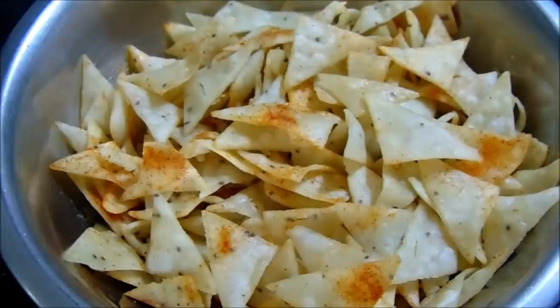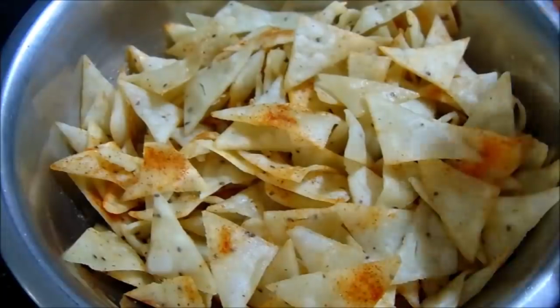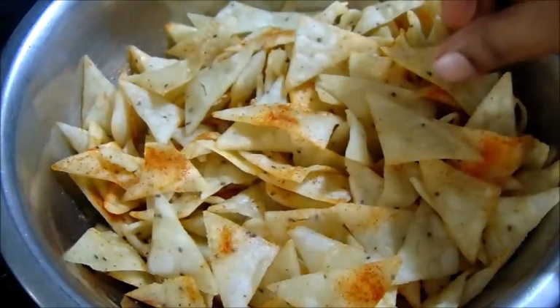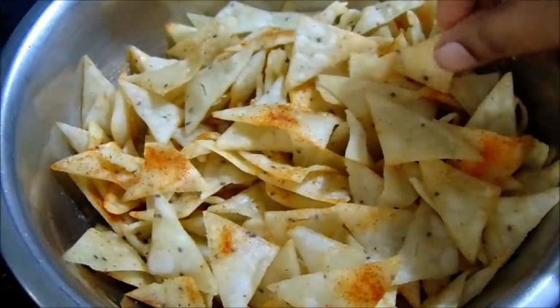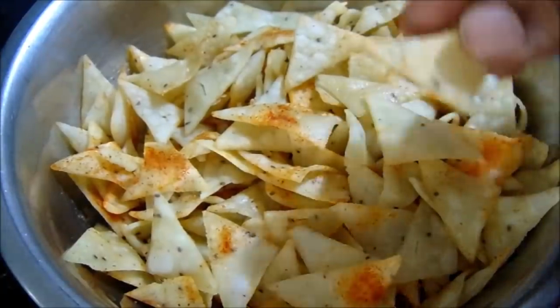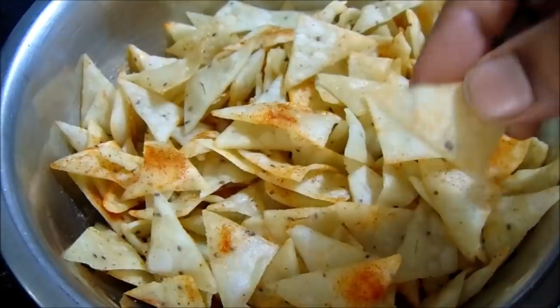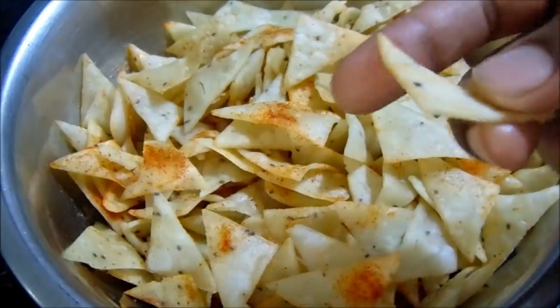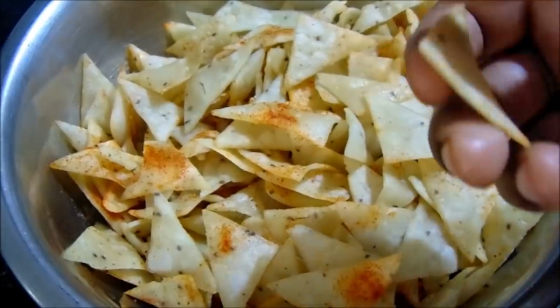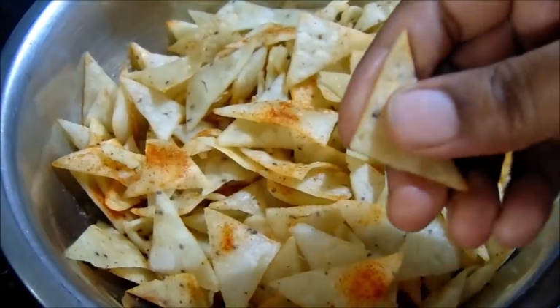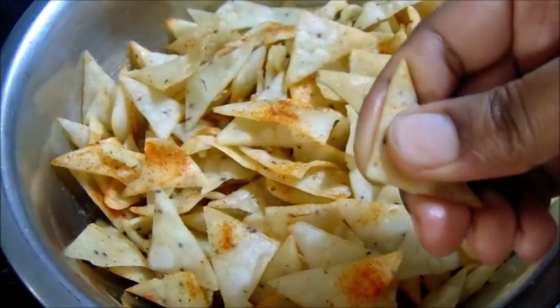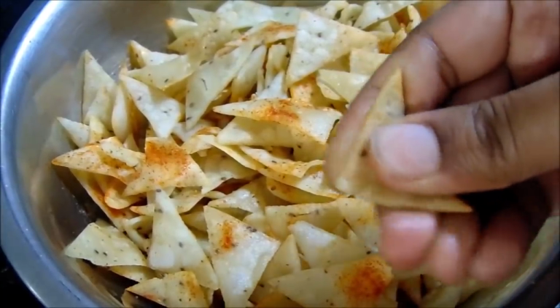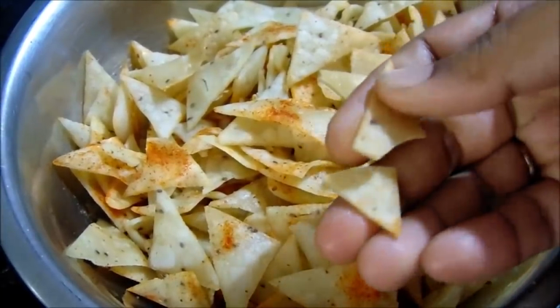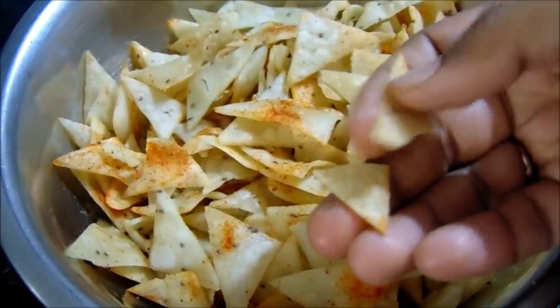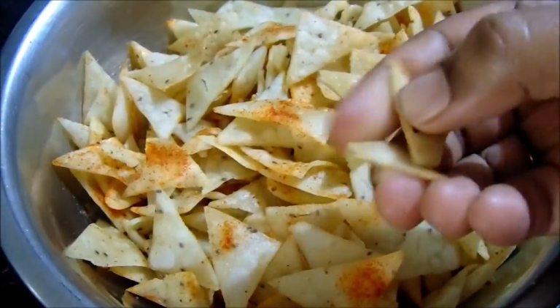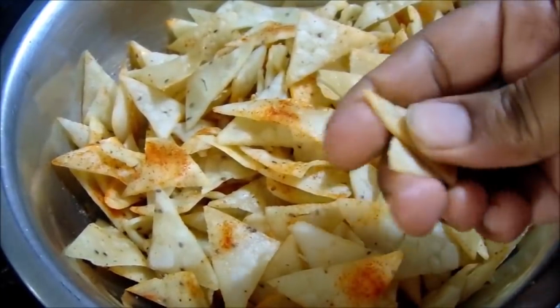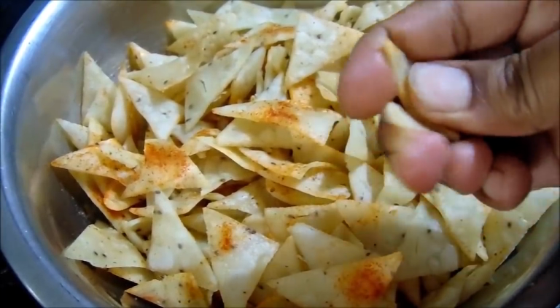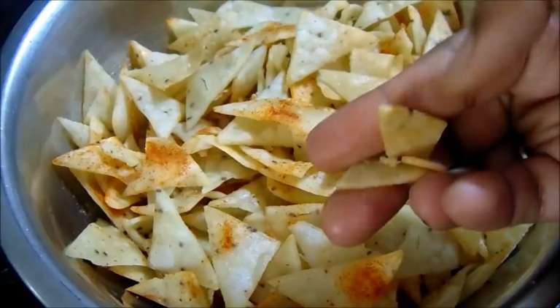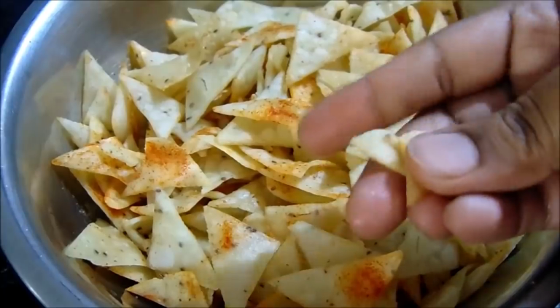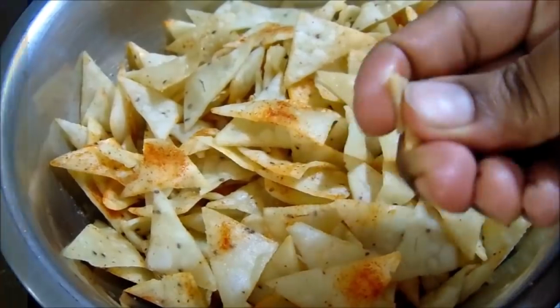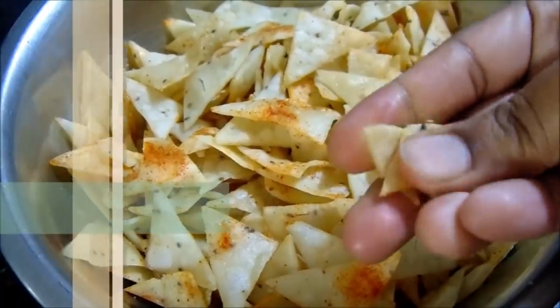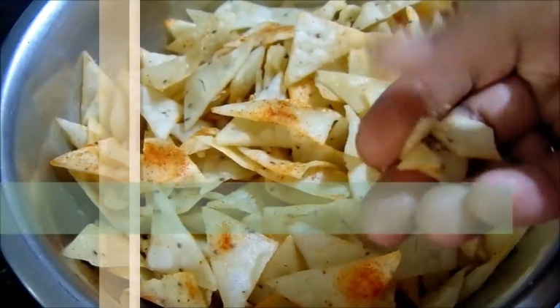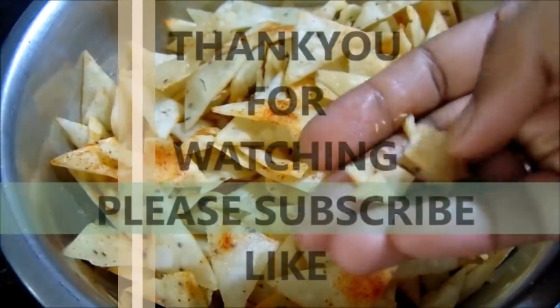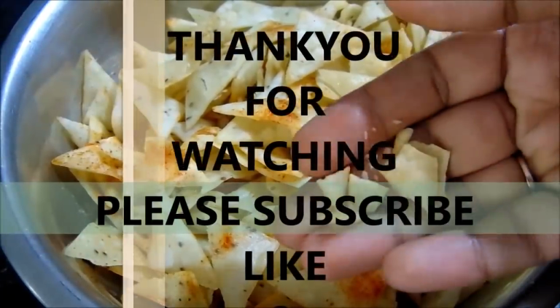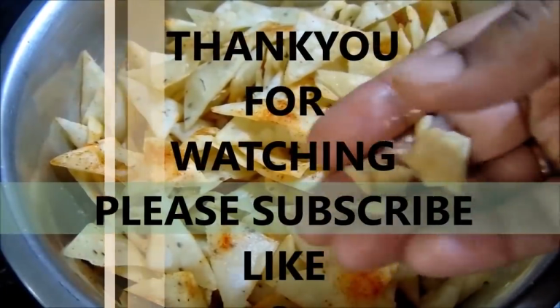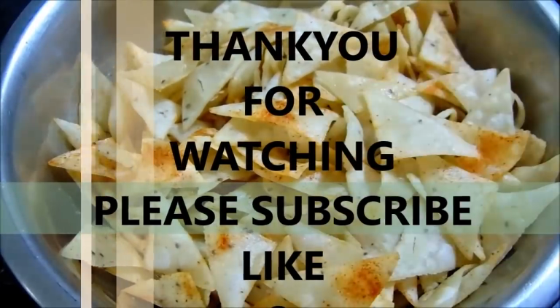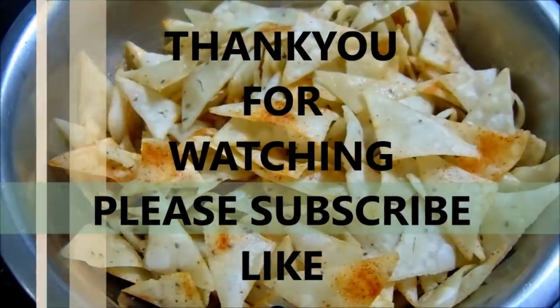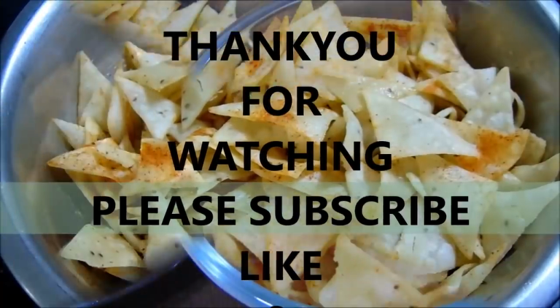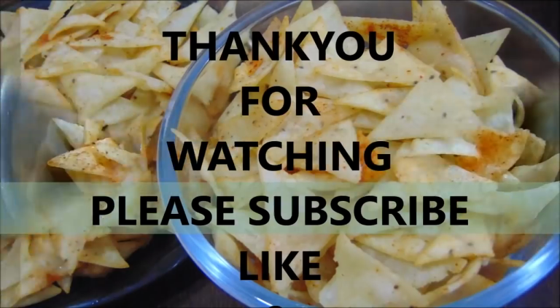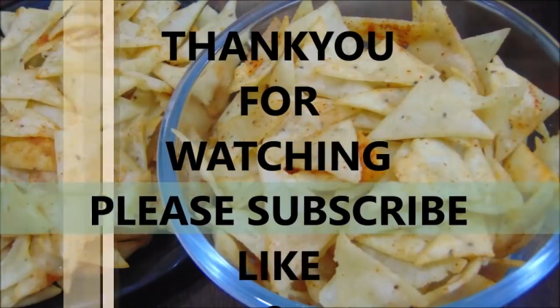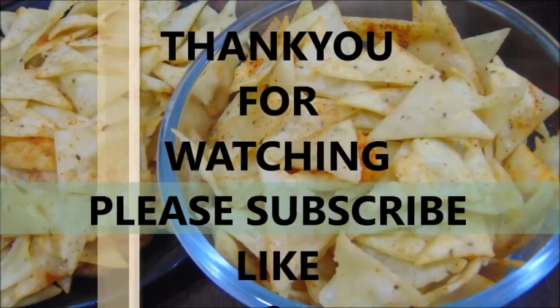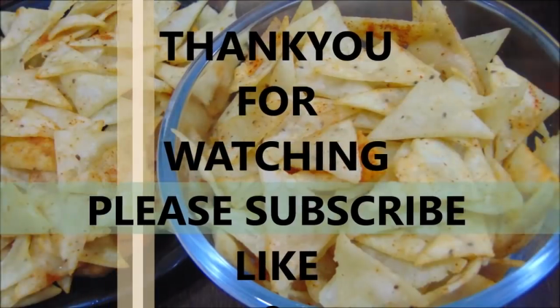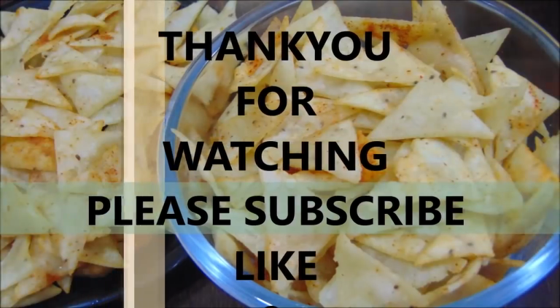The chips are very easy to do. This is perfect. It is very good taste. Please try this recipe. Please like this video and this channel. Bye!